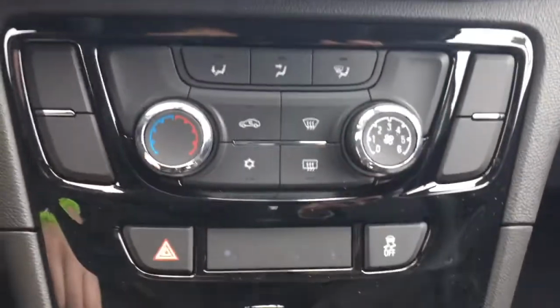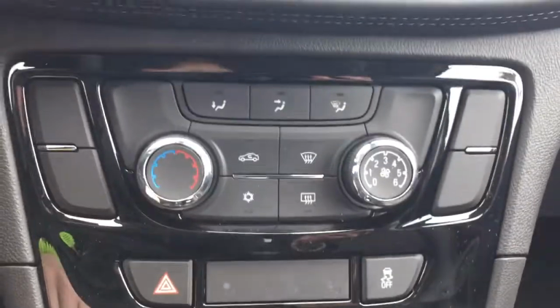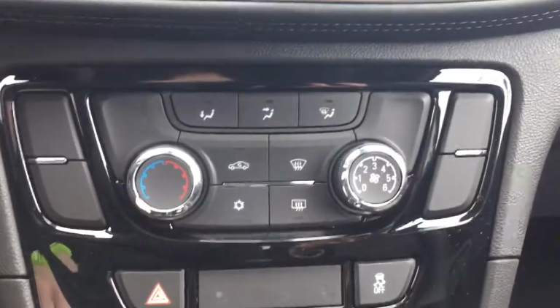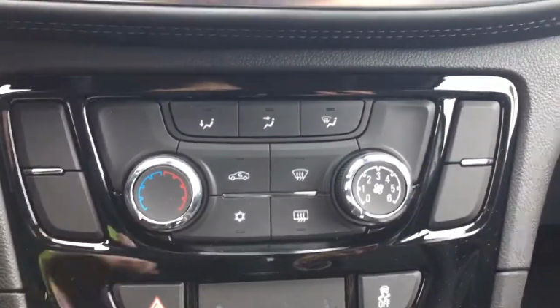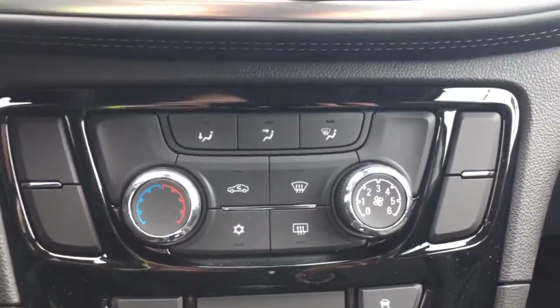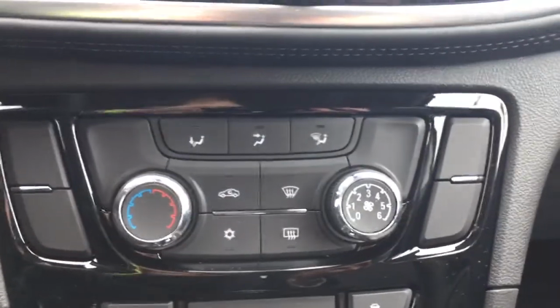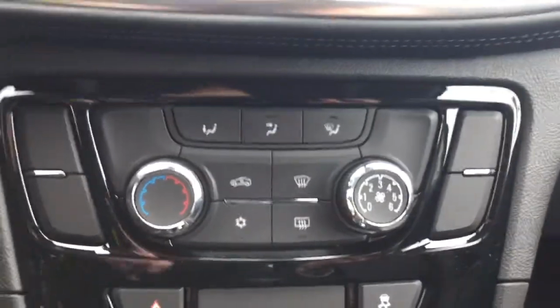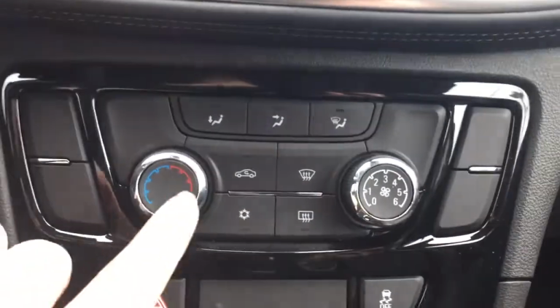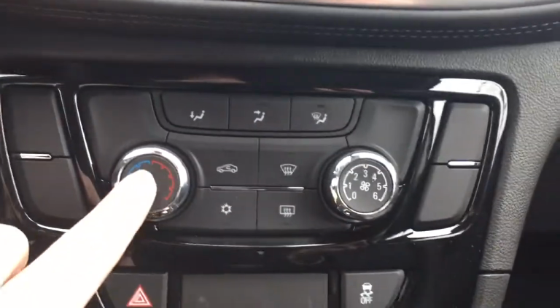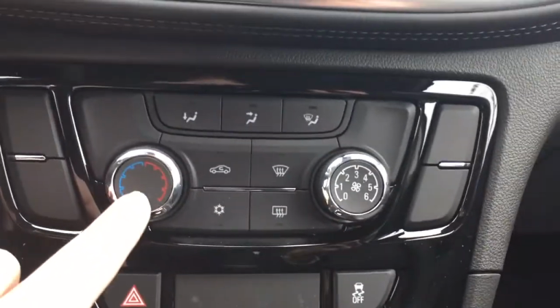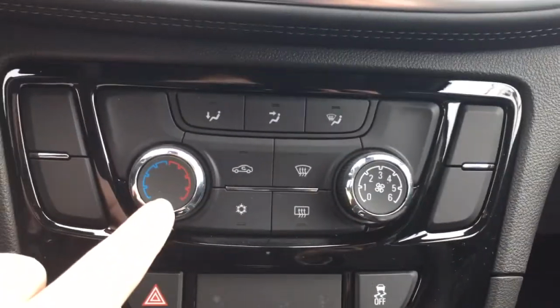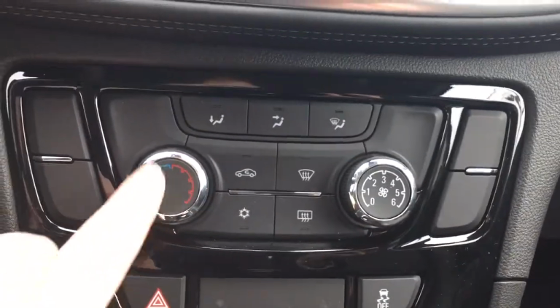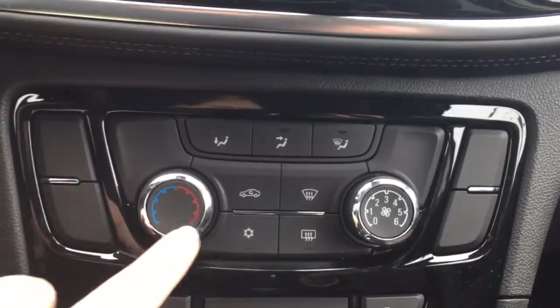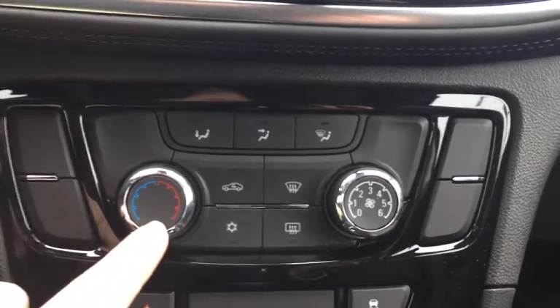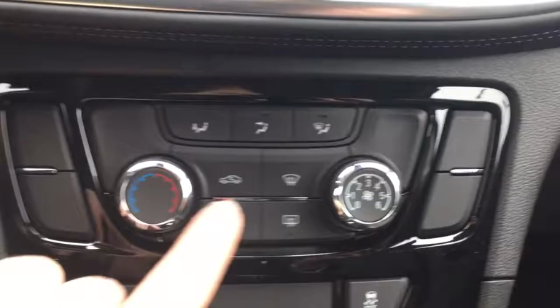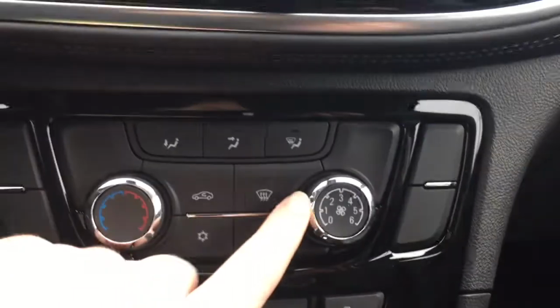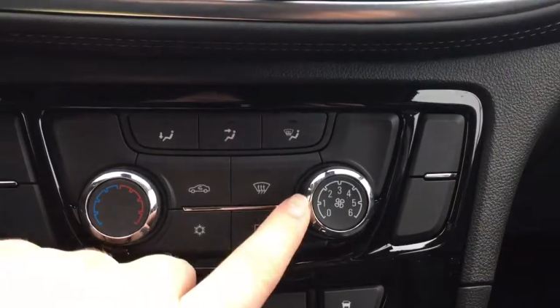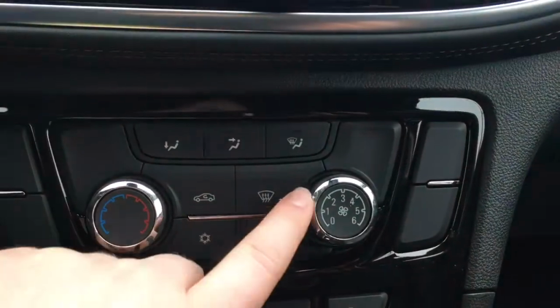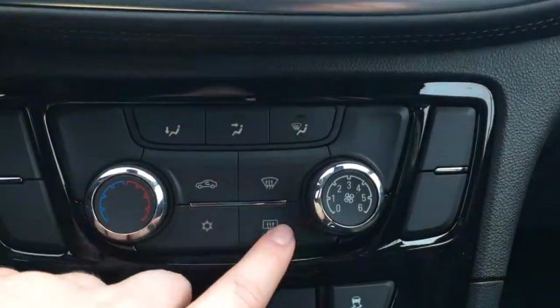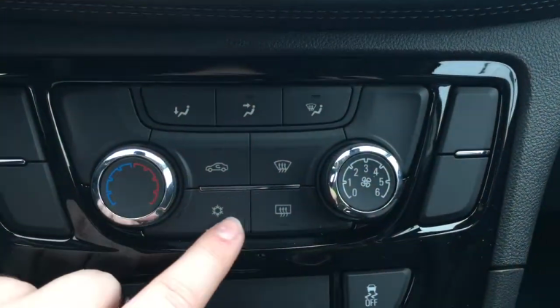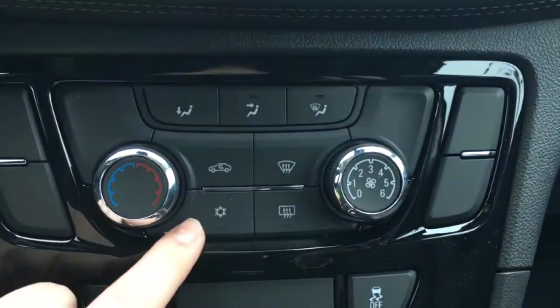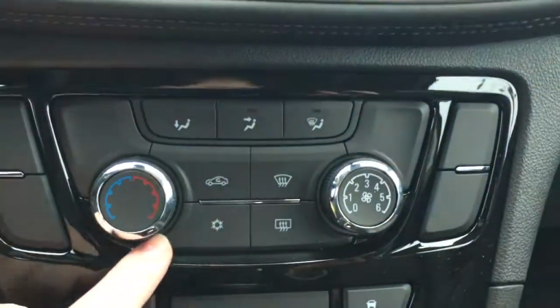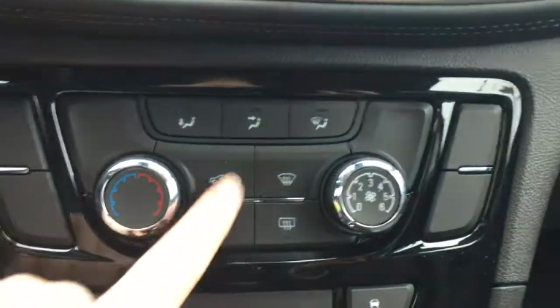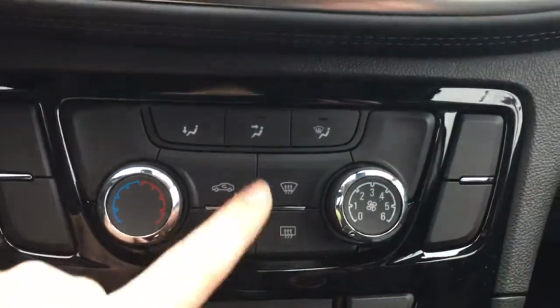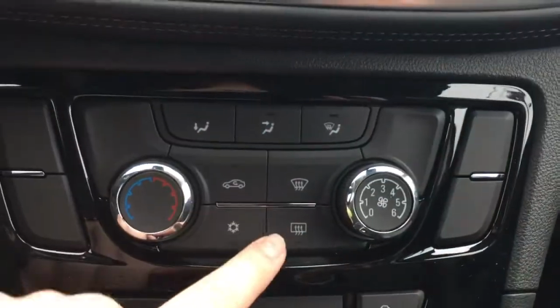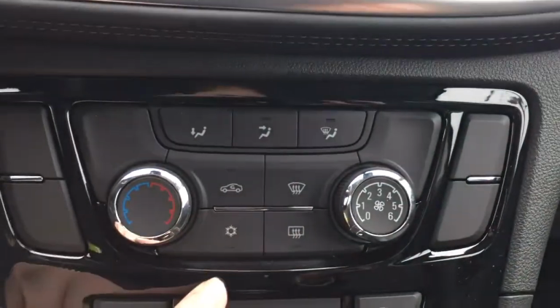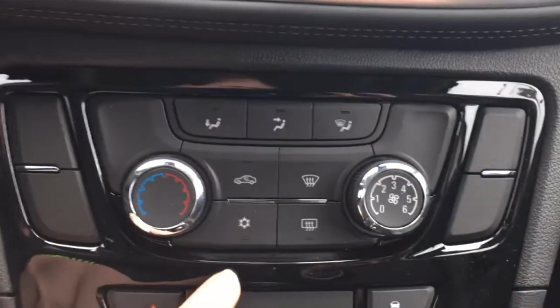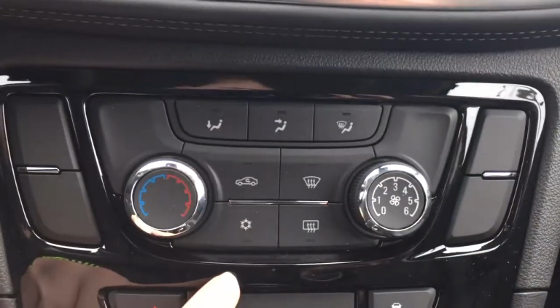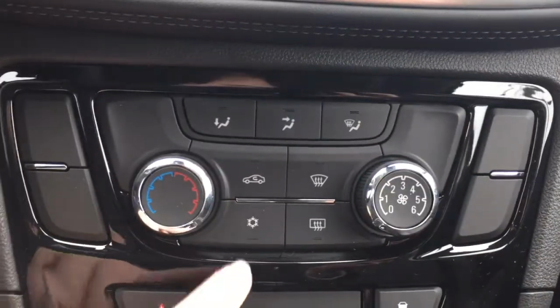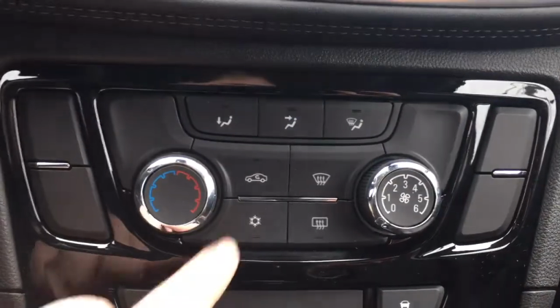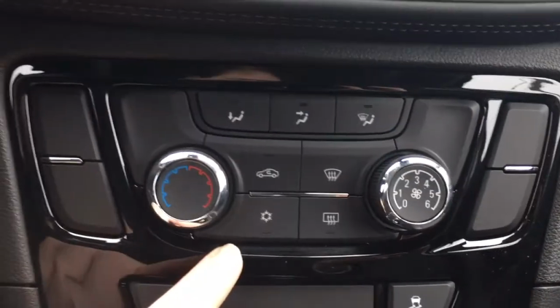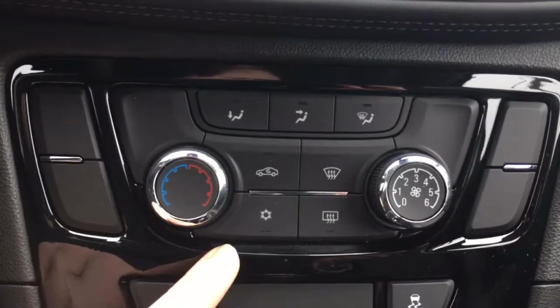Below that we have all of our temperature controls. The dial on the left controls the temperature, the one on the right controls the fan speed, and we also have front and rear window defrost and air conditioning.